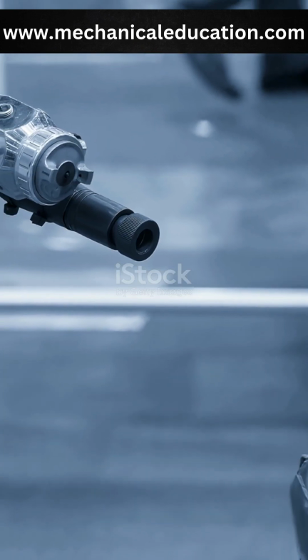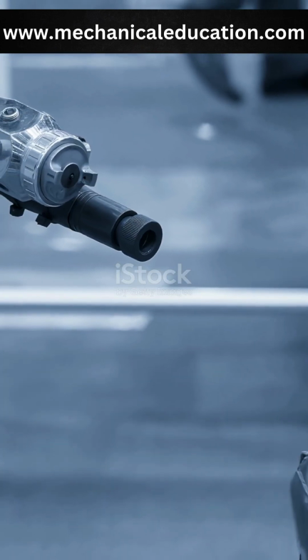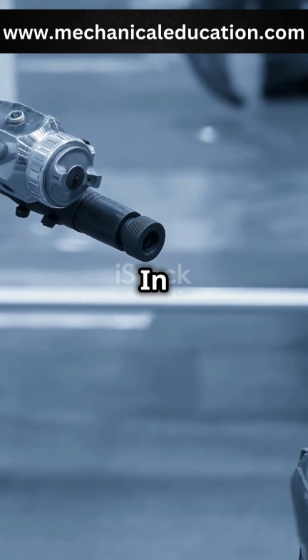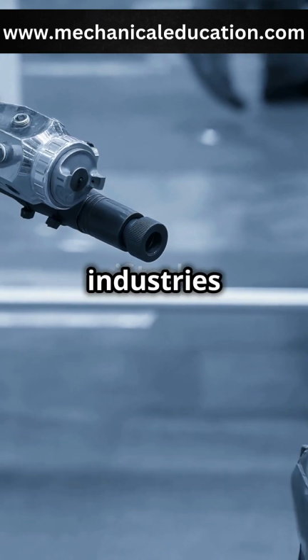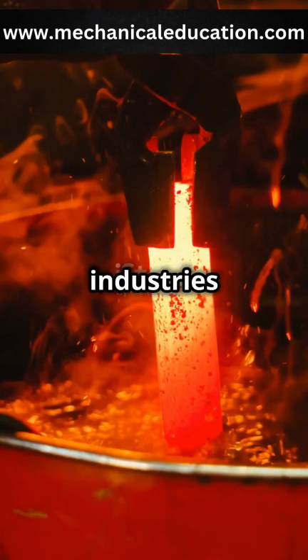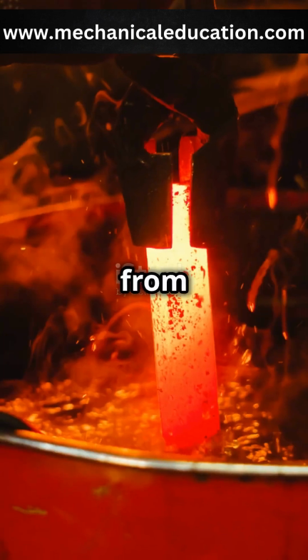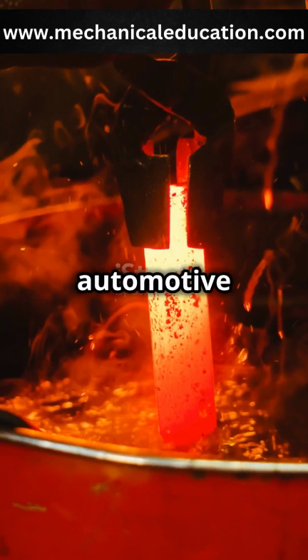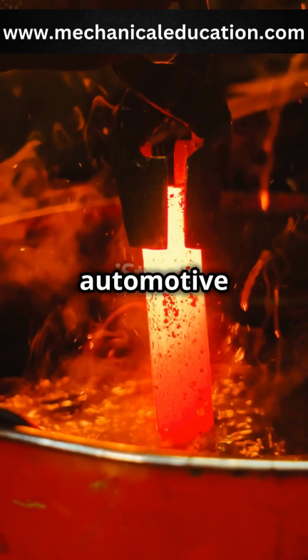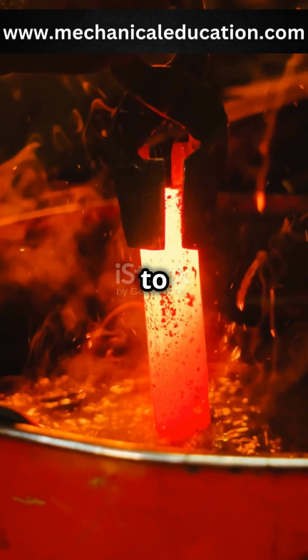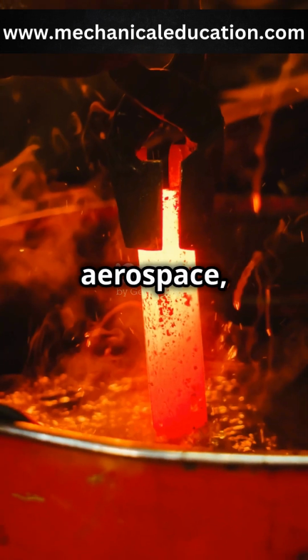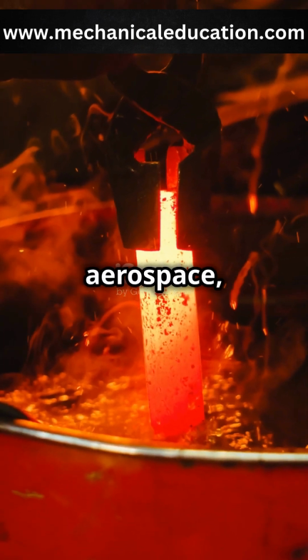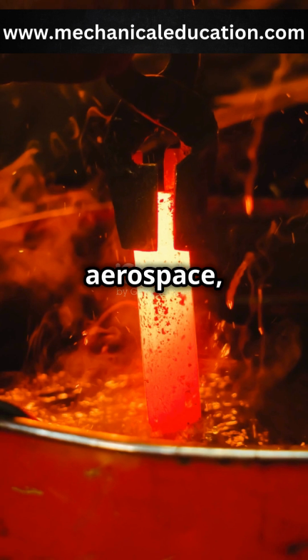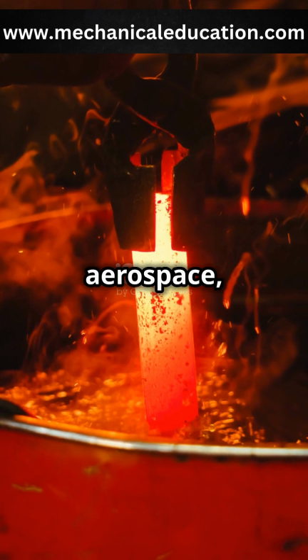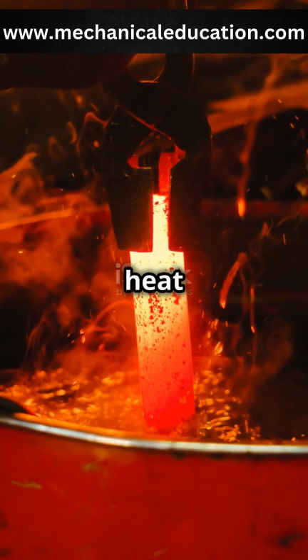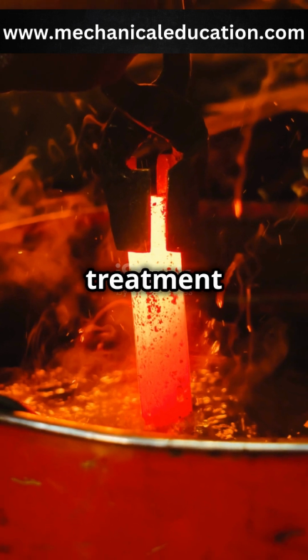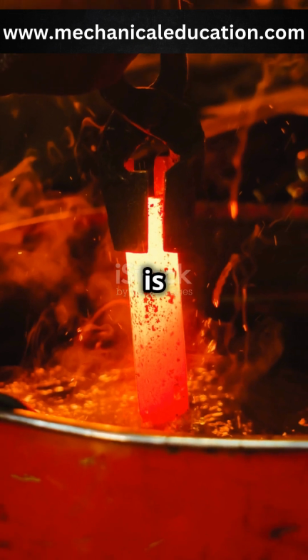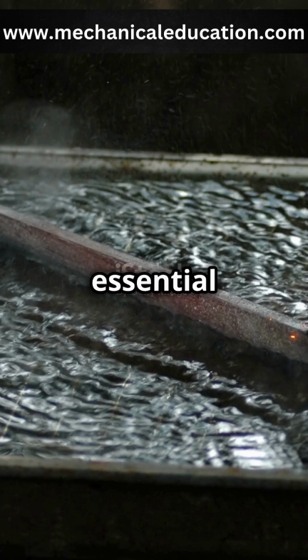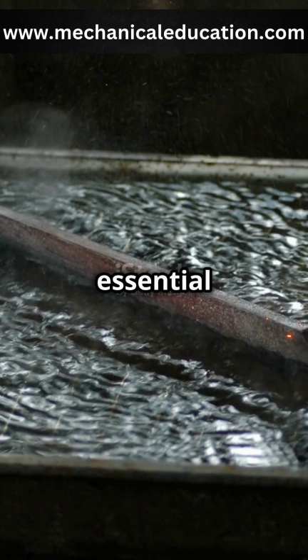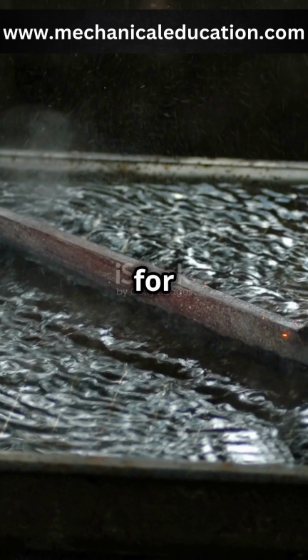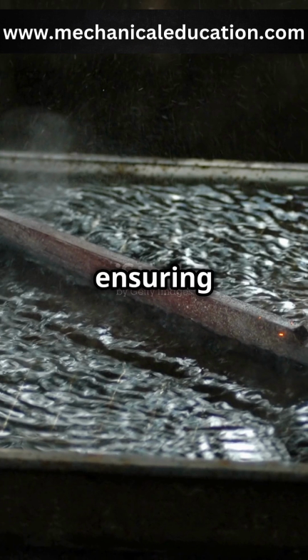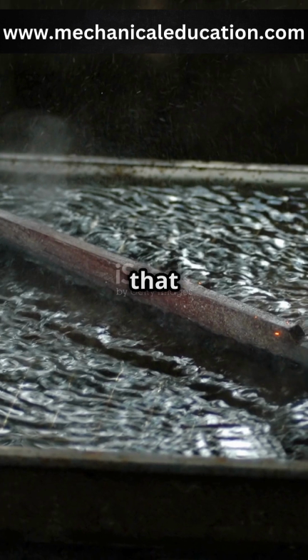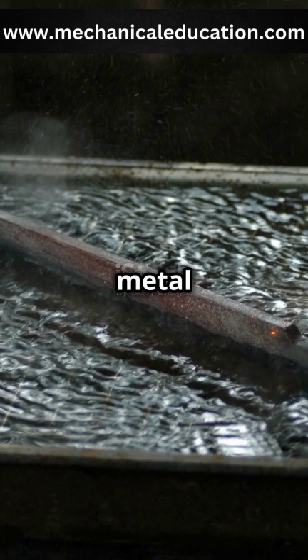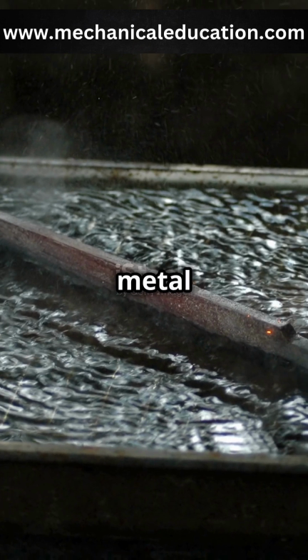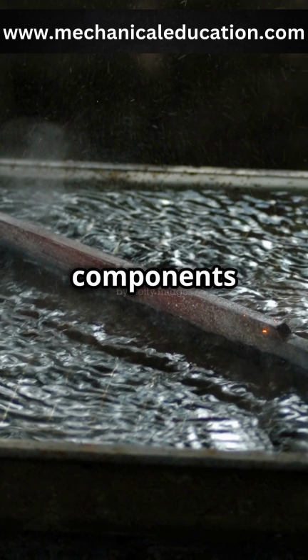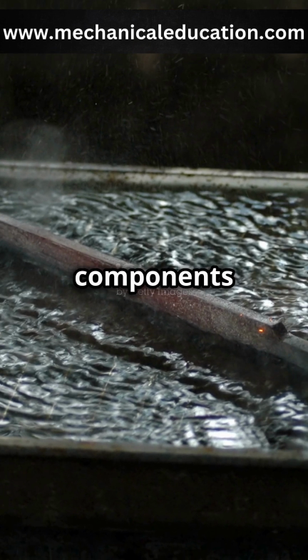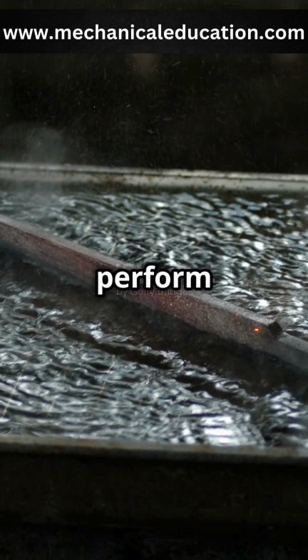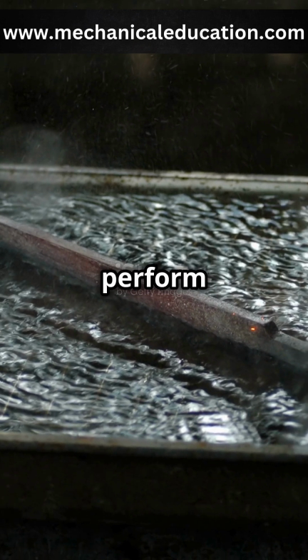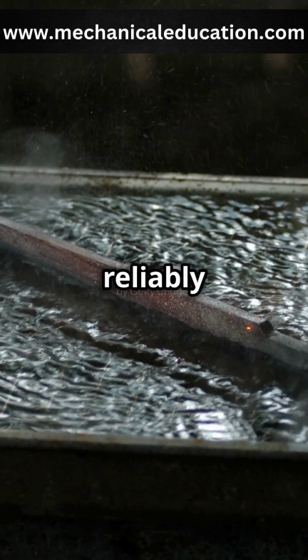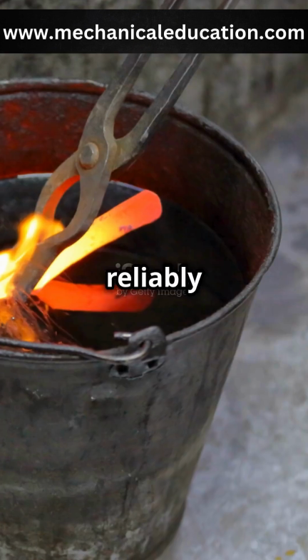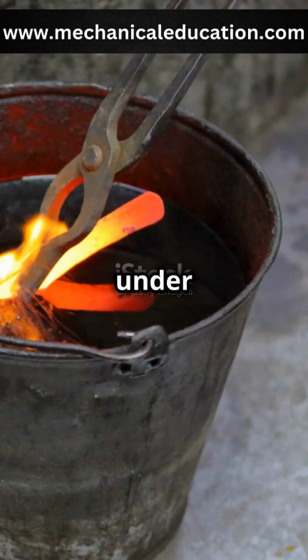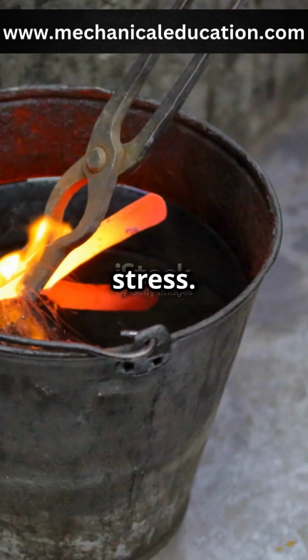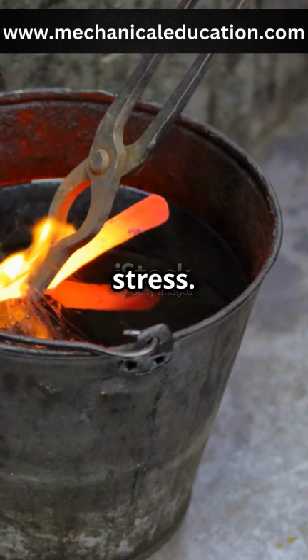In industries from automotive to aerospace, heat treatment is essential for ensuring that metal components perform reliably under stress.